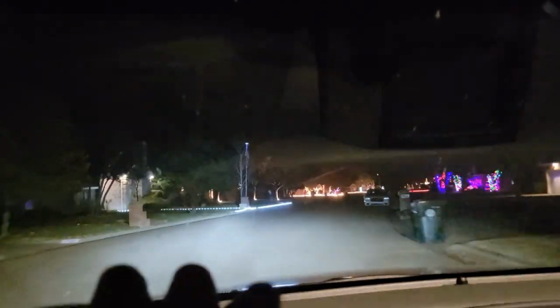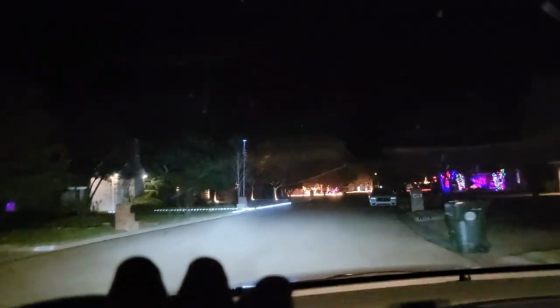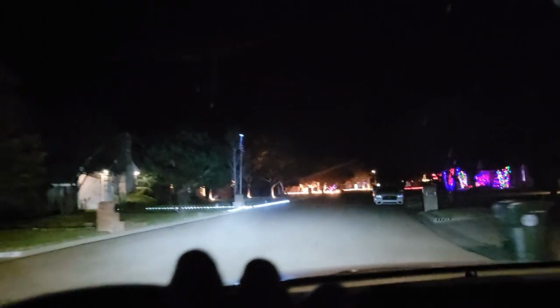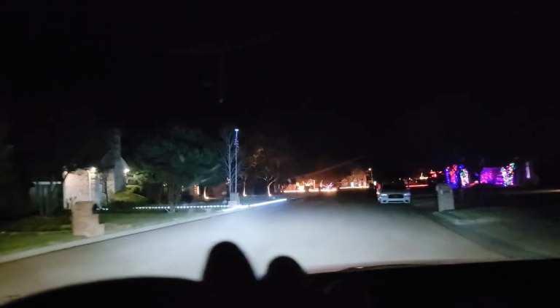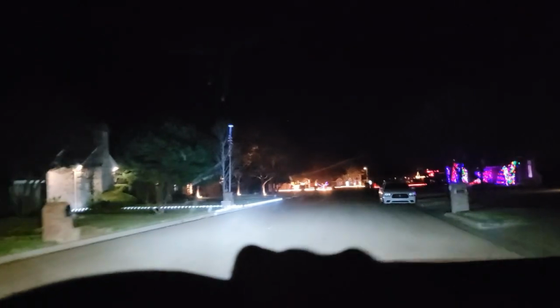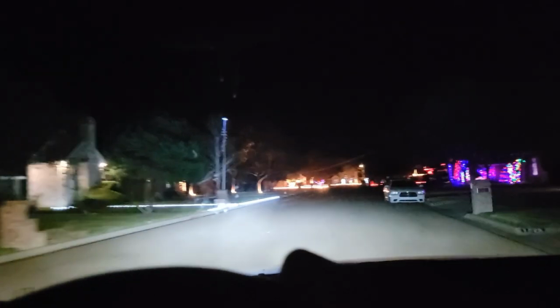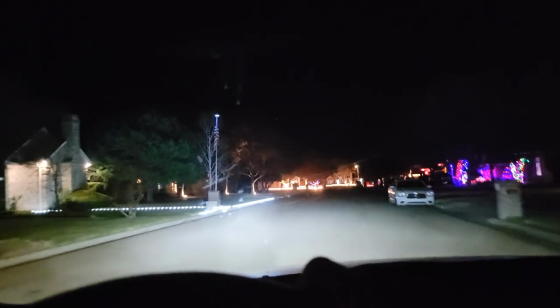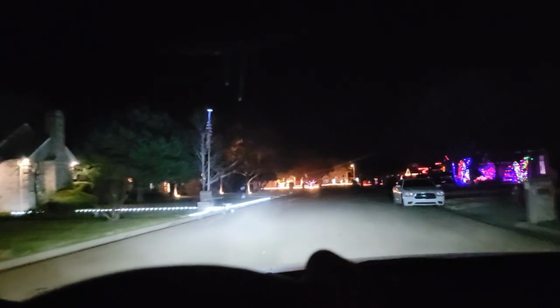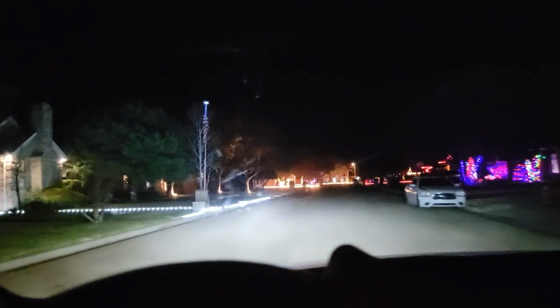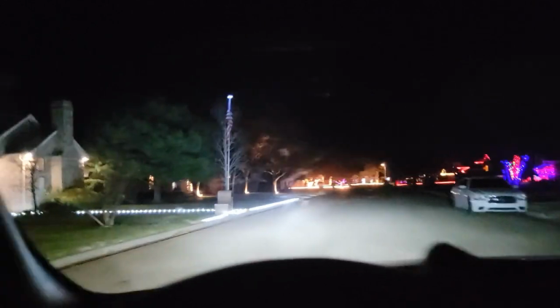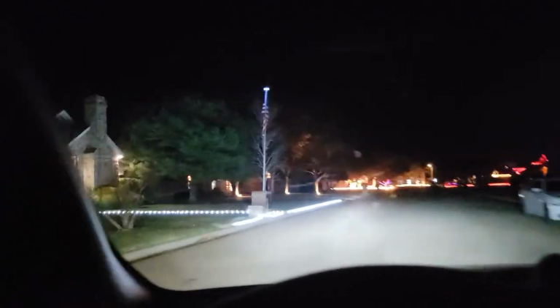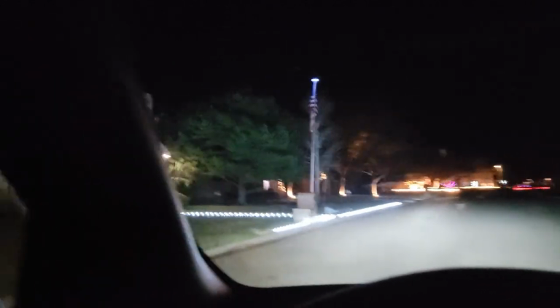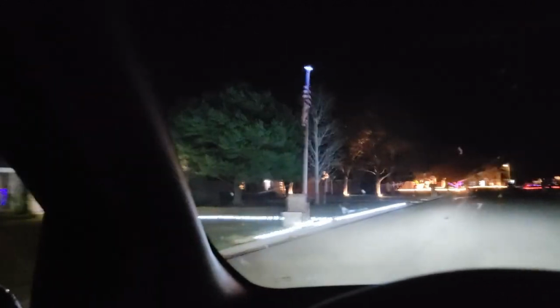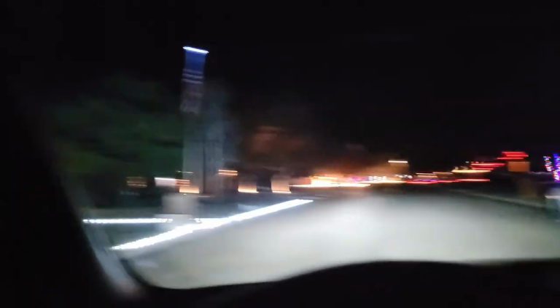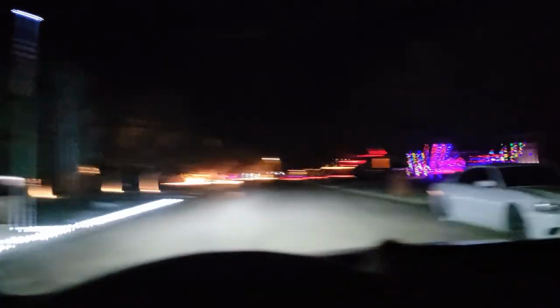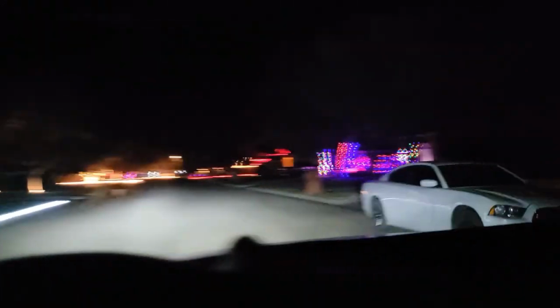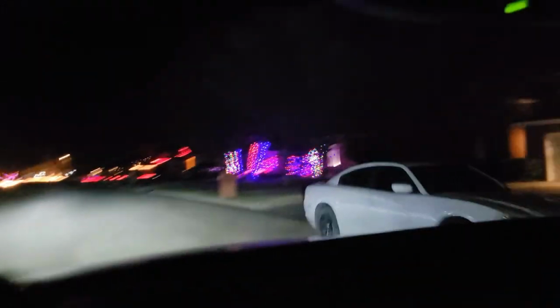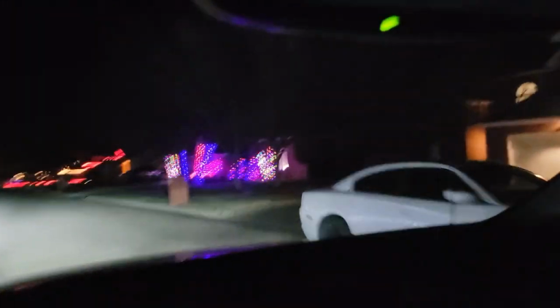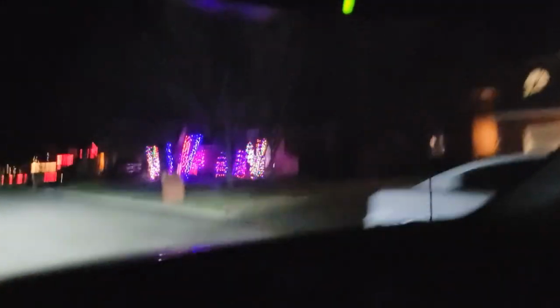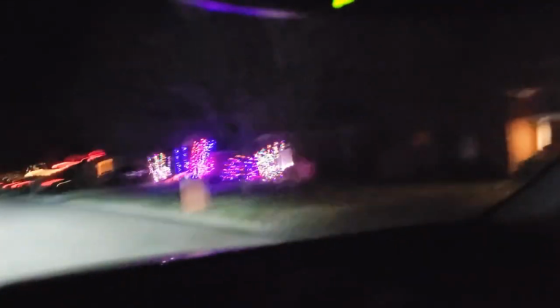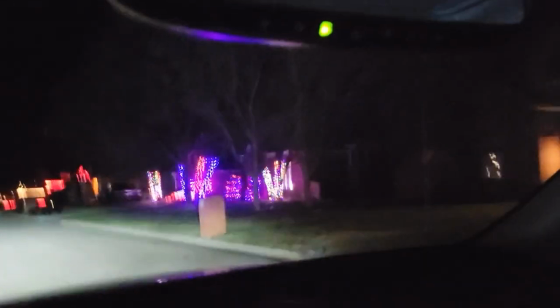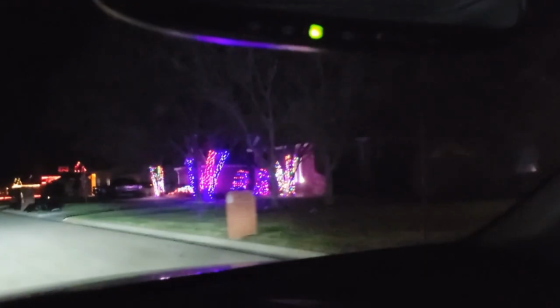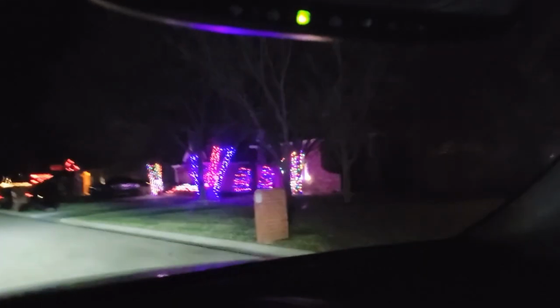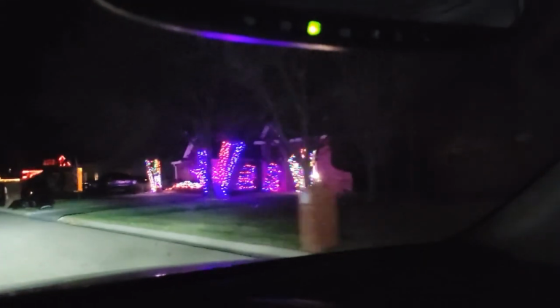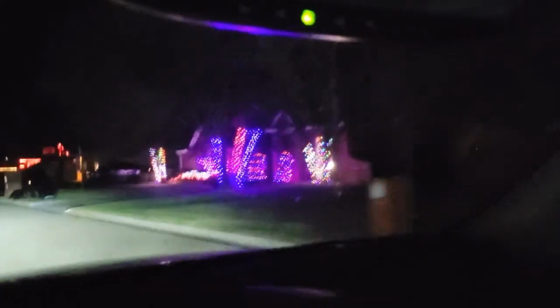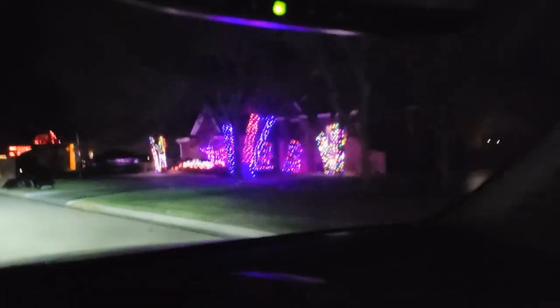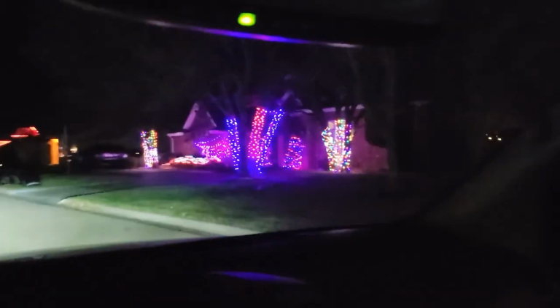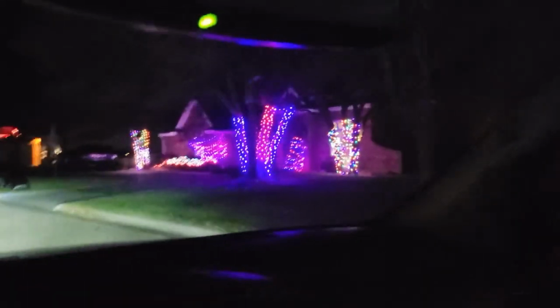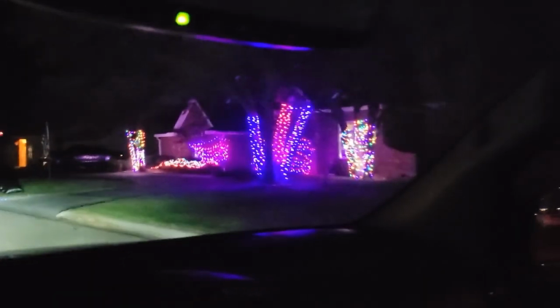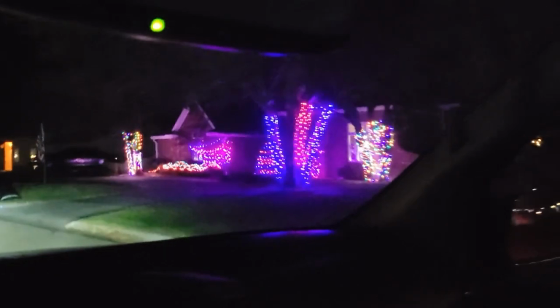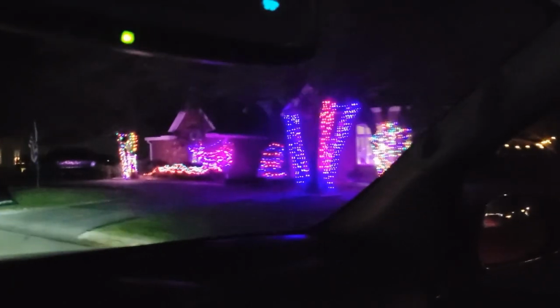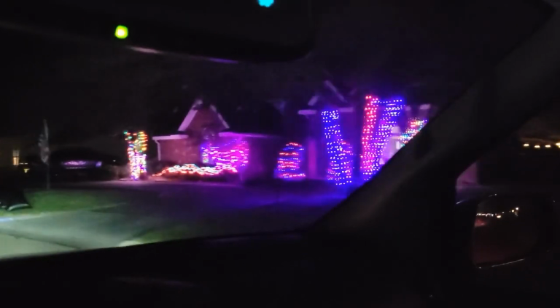We'll be at the end of the street and turning back around. Very colorful there — red and blue lights on trees.